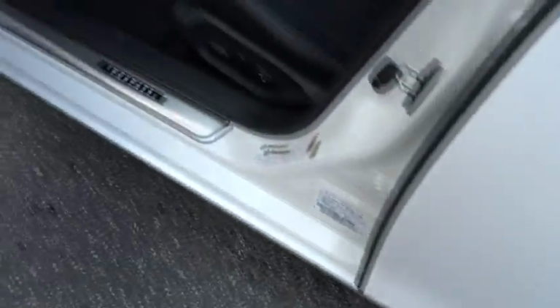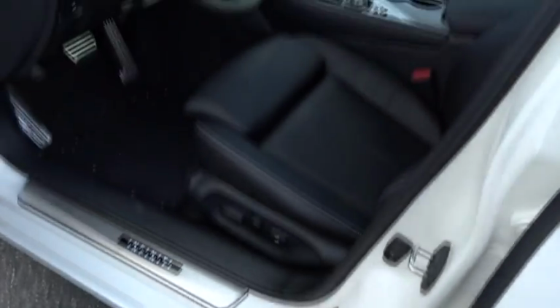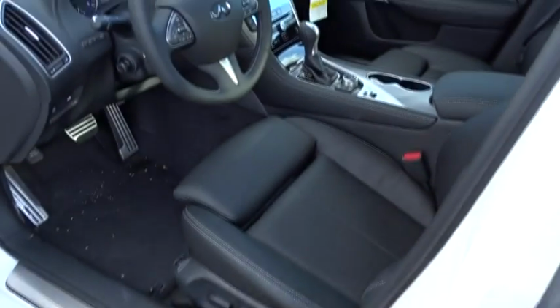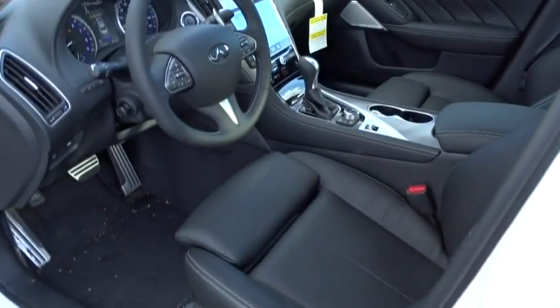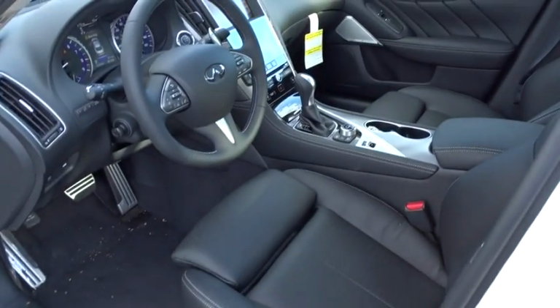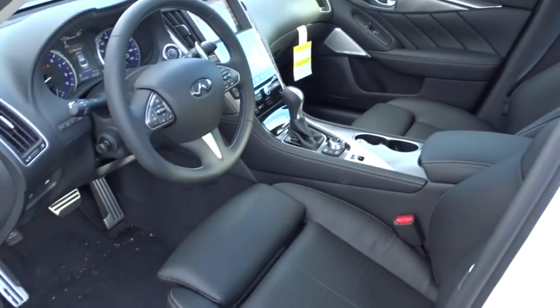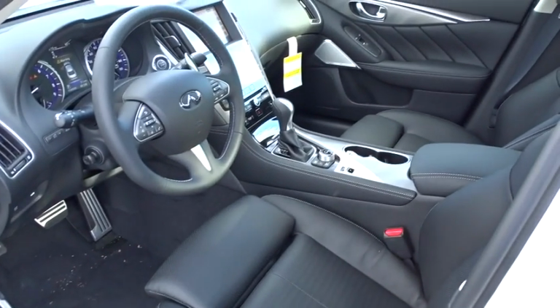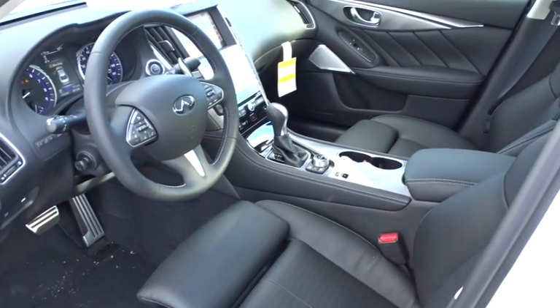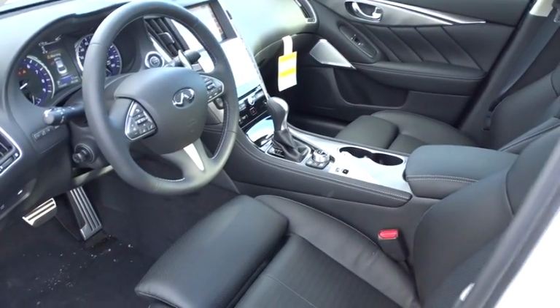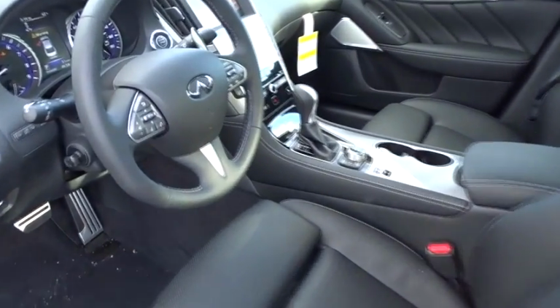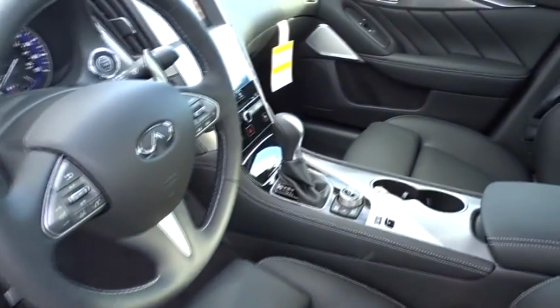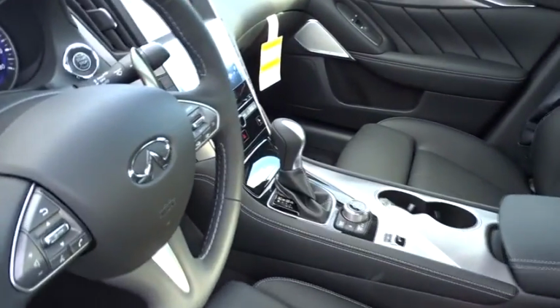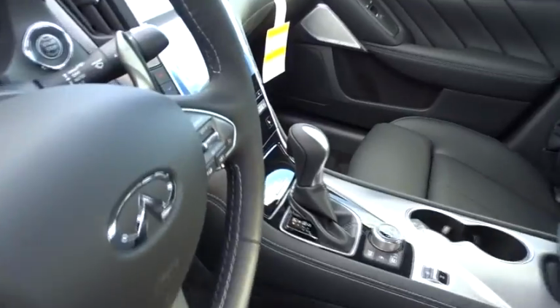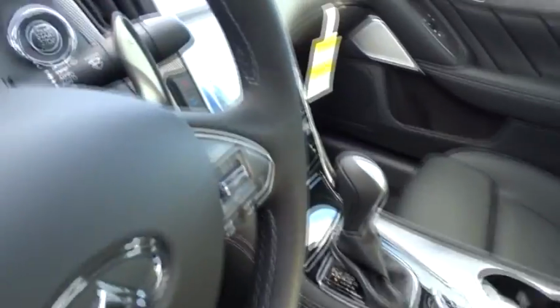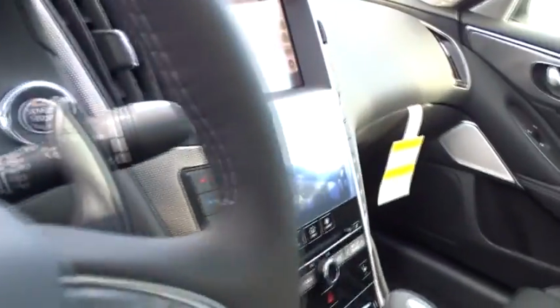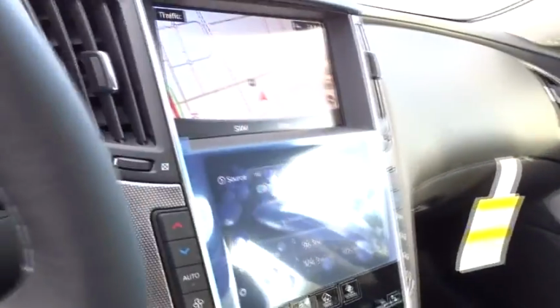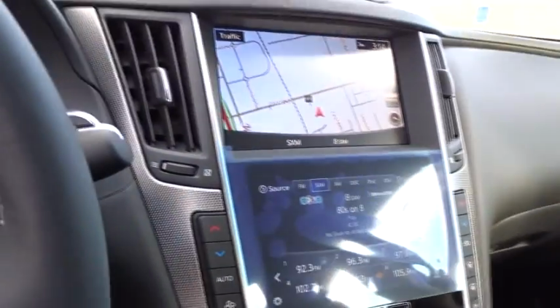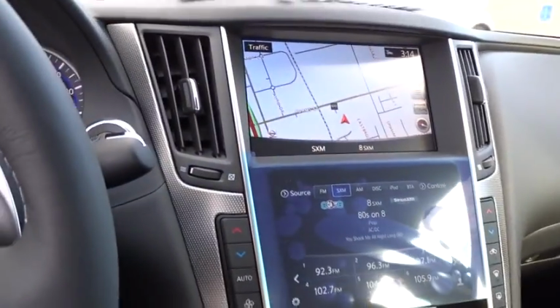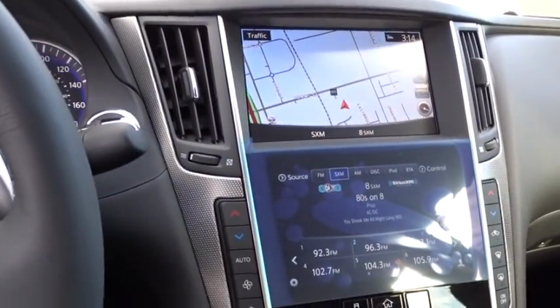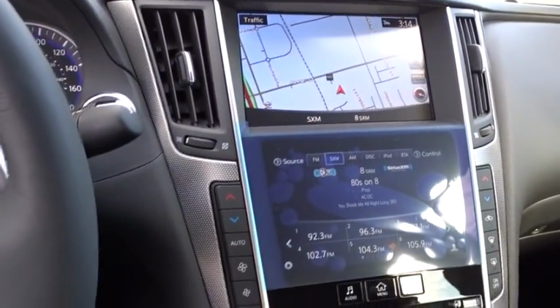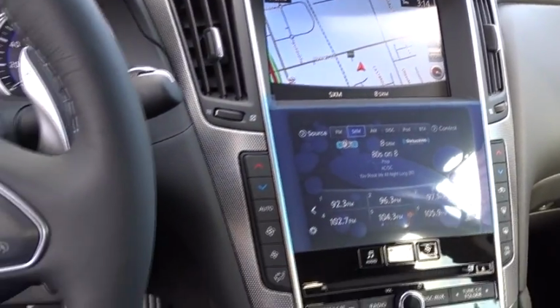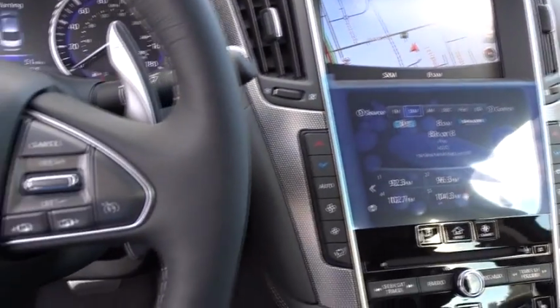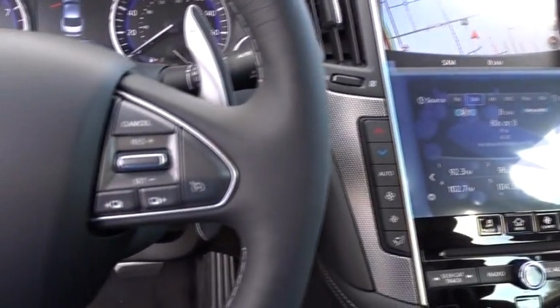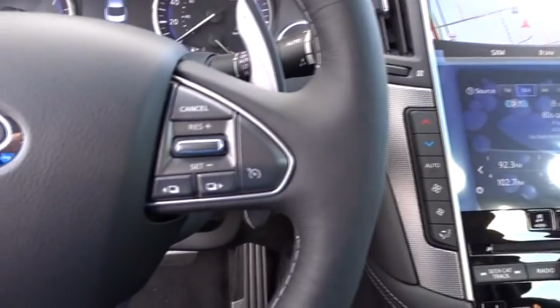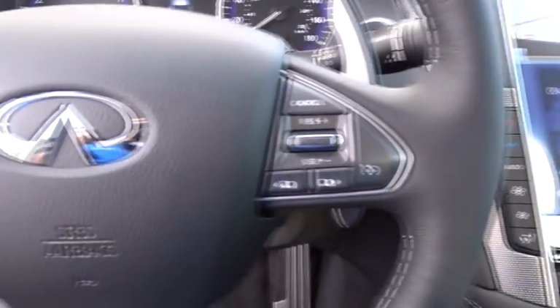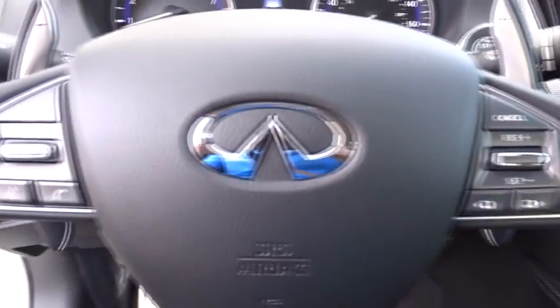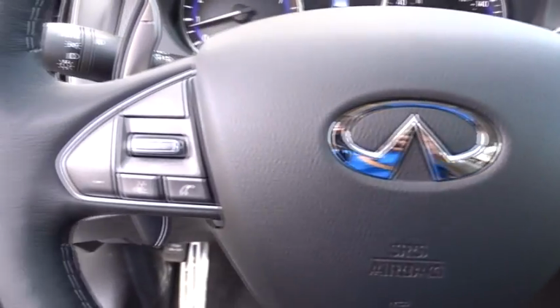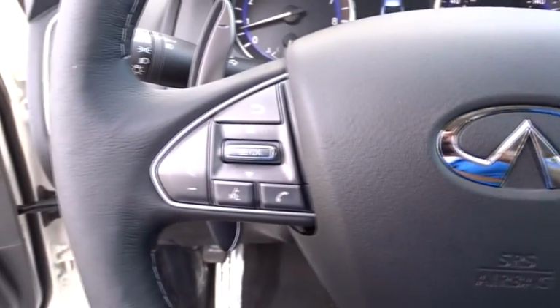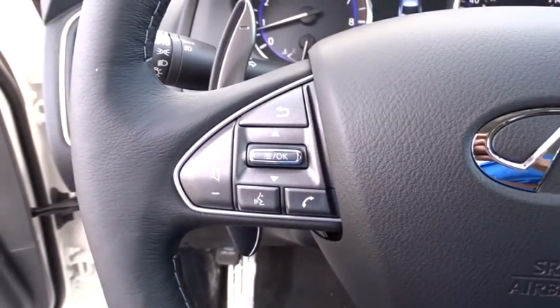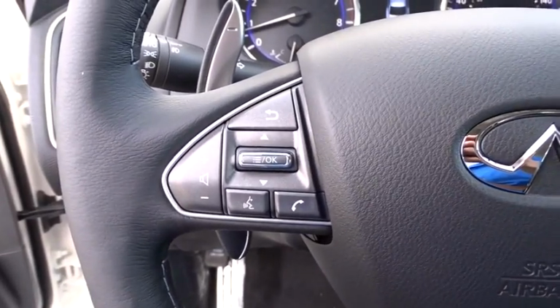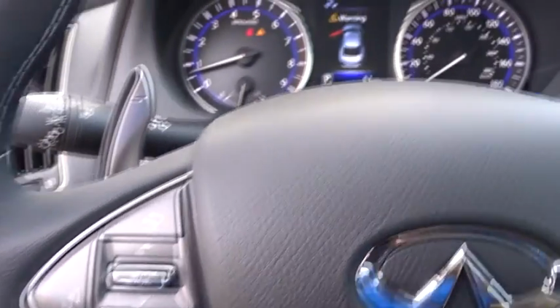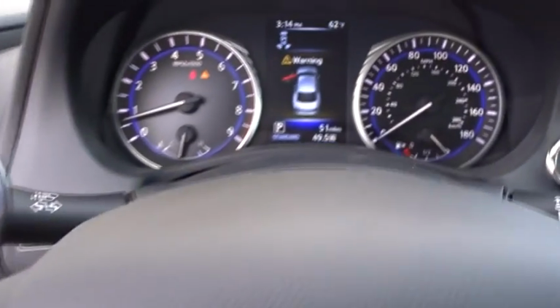Moonroof. Power steering. Adjustable steering wheel. Cruise control. Auto dimming rear view mirror. Floor mats. Keyless start. Four wheel disc brakes. Aluminum wheels. Rear defrost. This beauty will even make your house keys jealous. Drive it today.